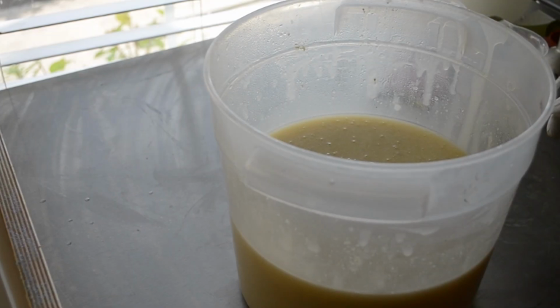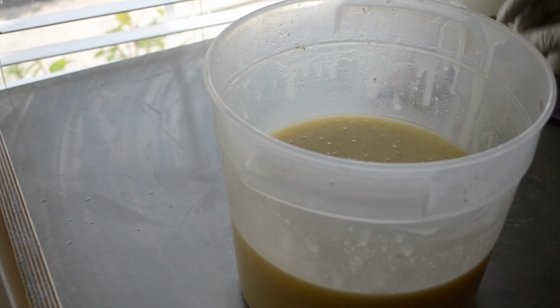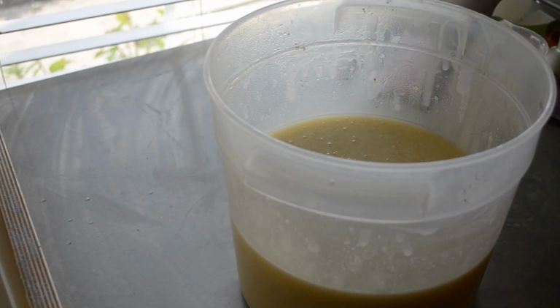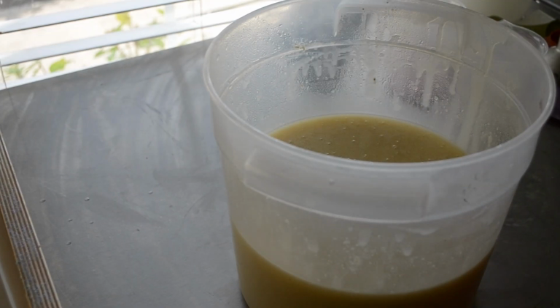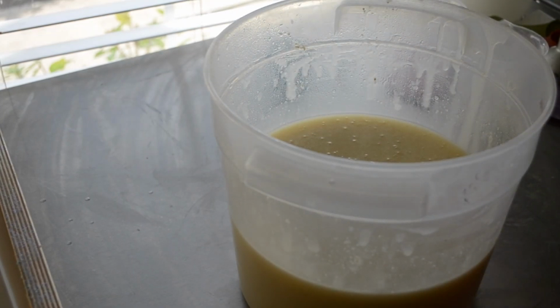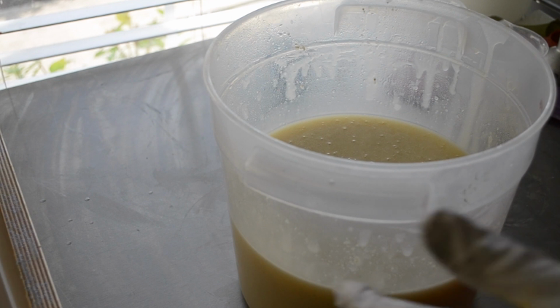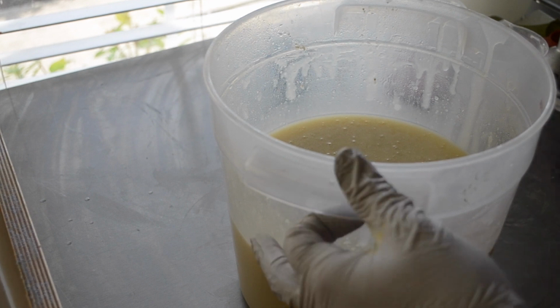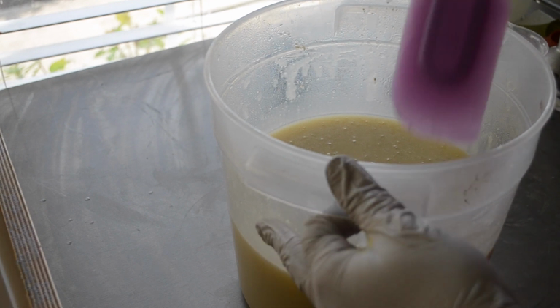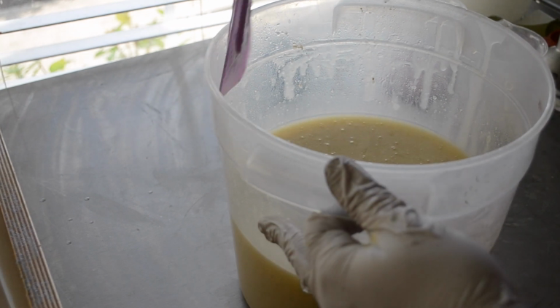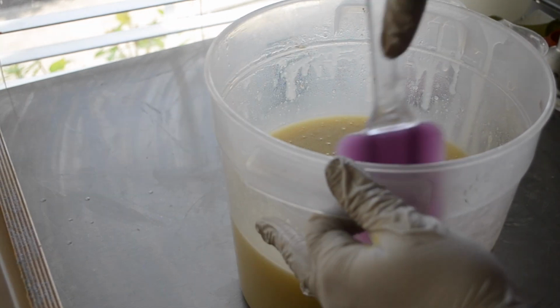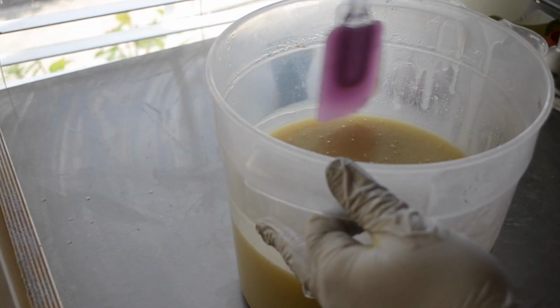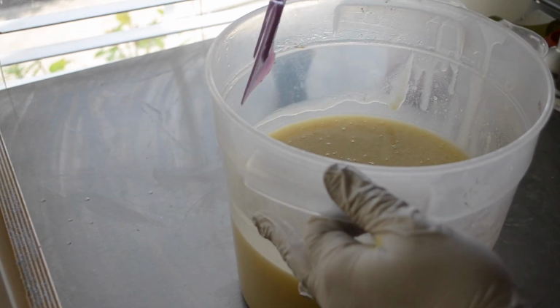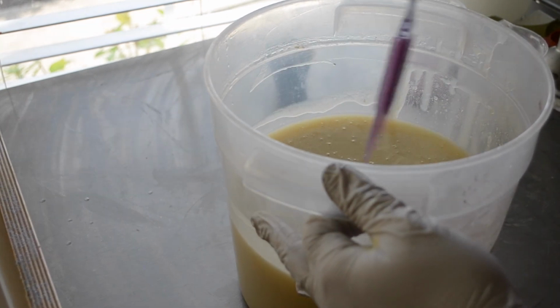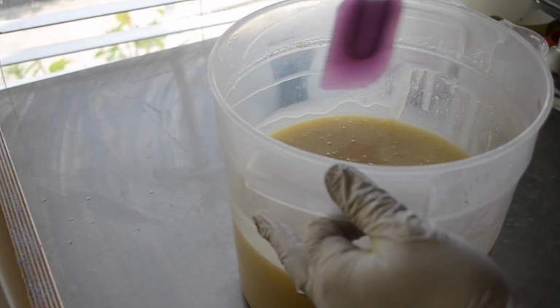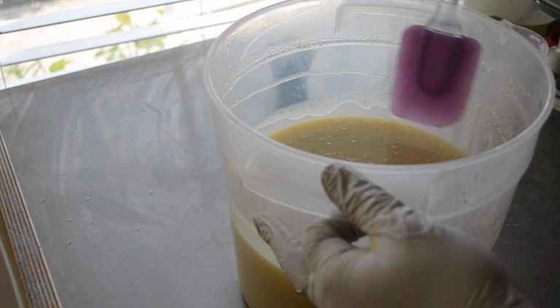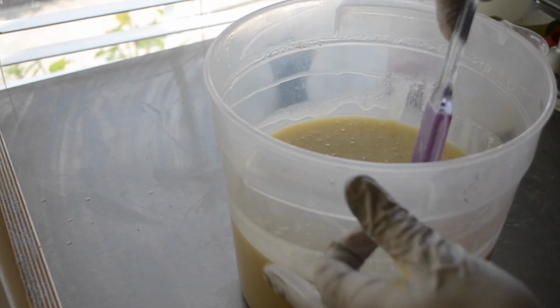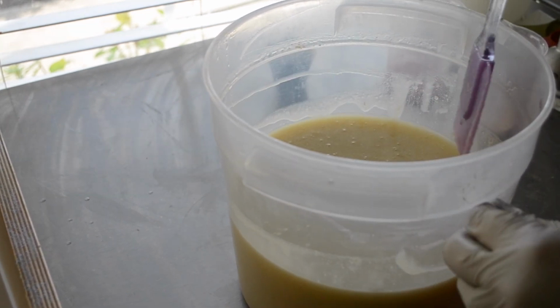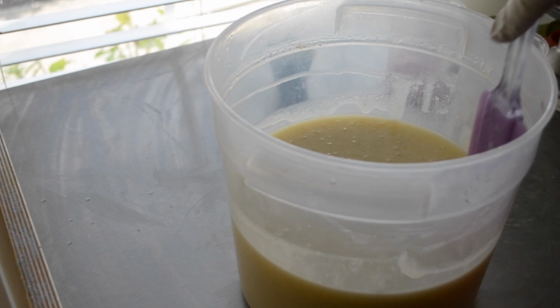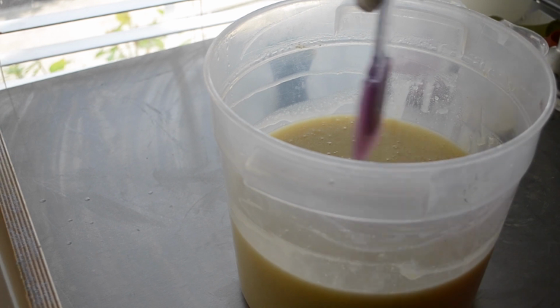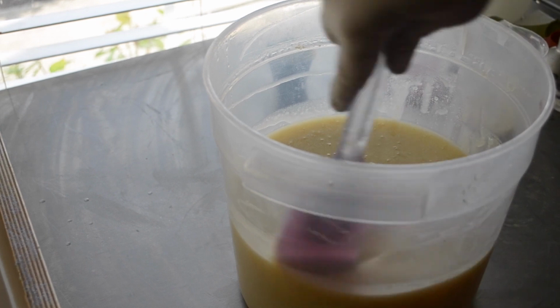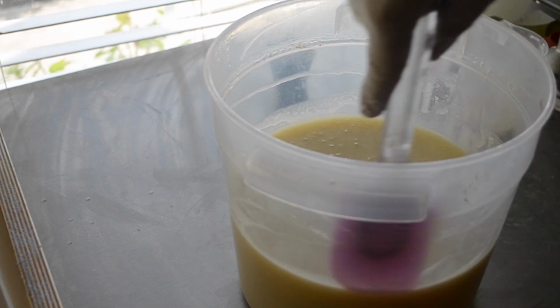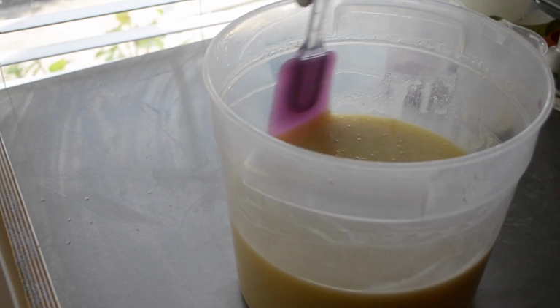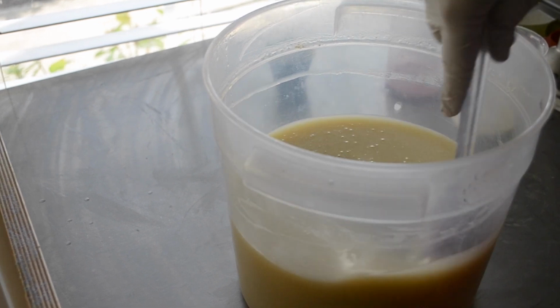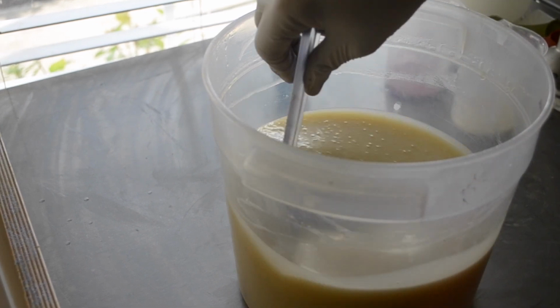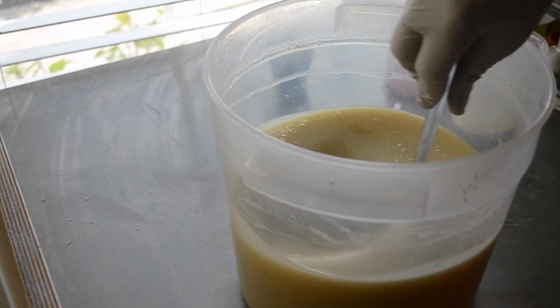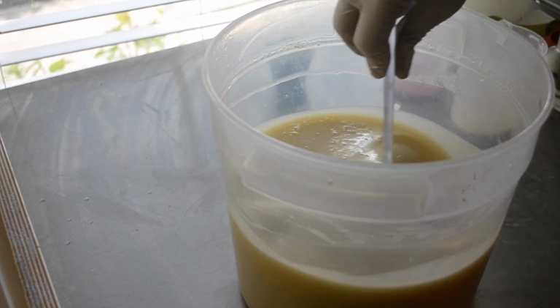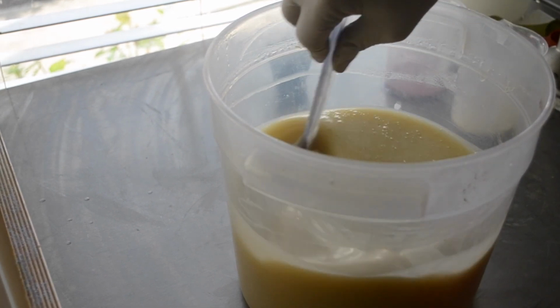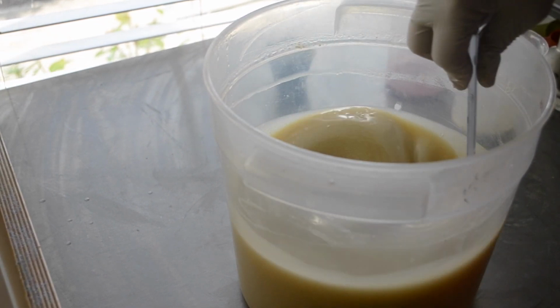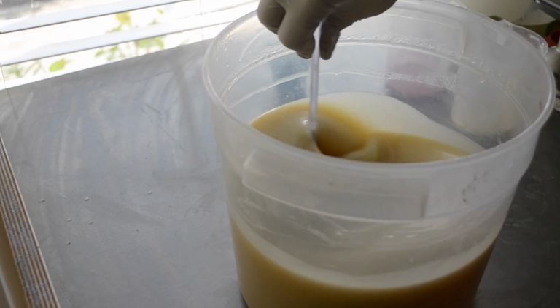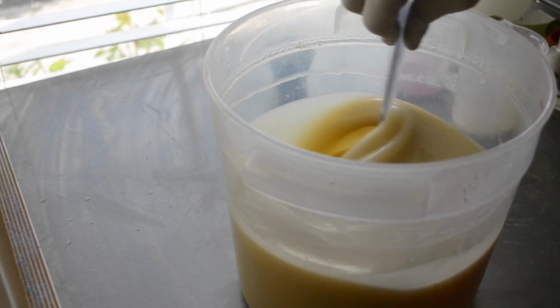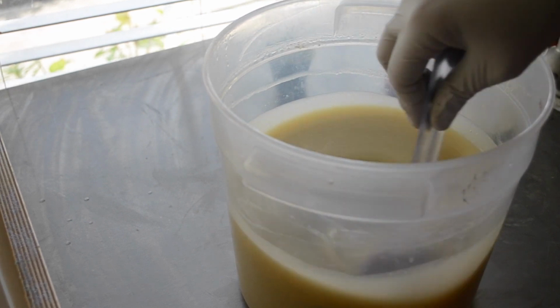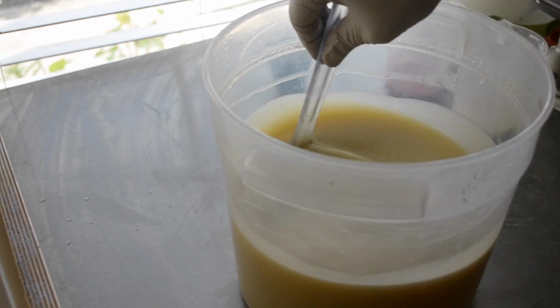Hi everybody, it's Nicole with DoorGazer Soaps. I am making a, well, I guess I call it floral, but it's a fruity floral soap. This is called Hawaiian Hibiscus.